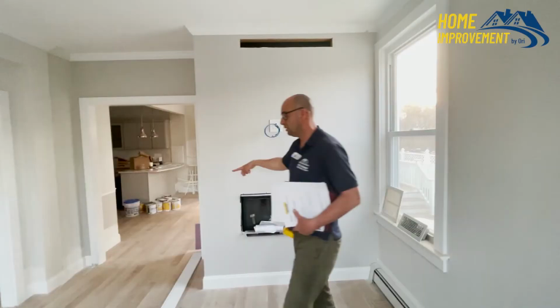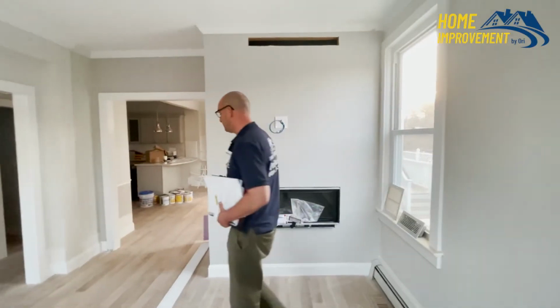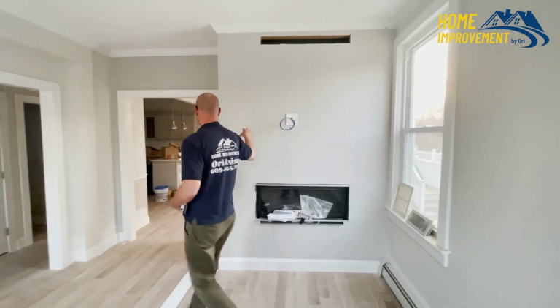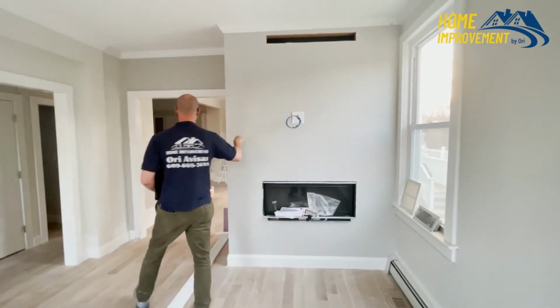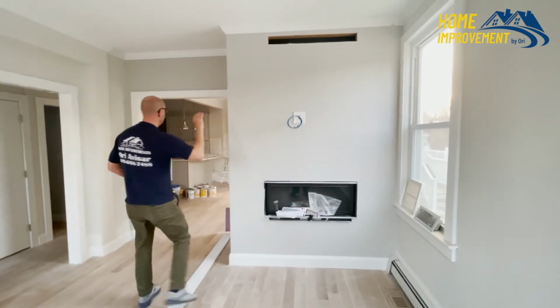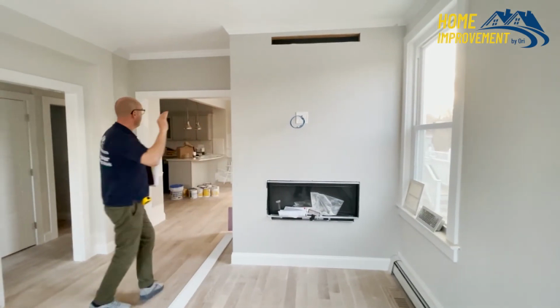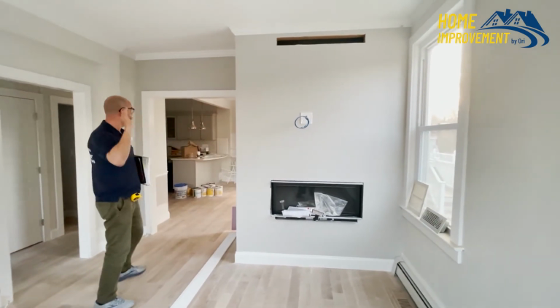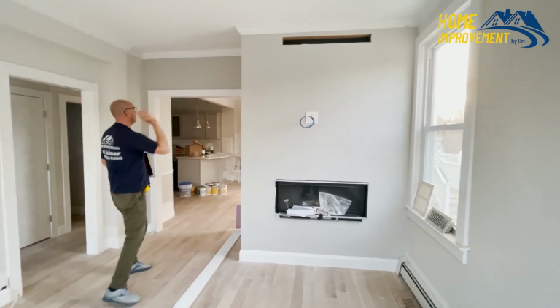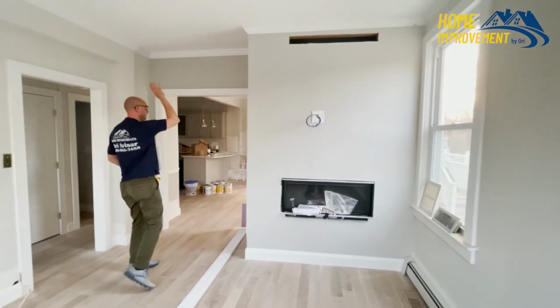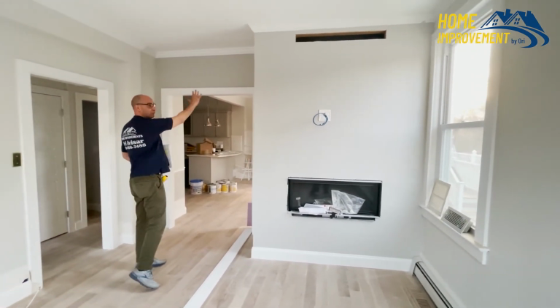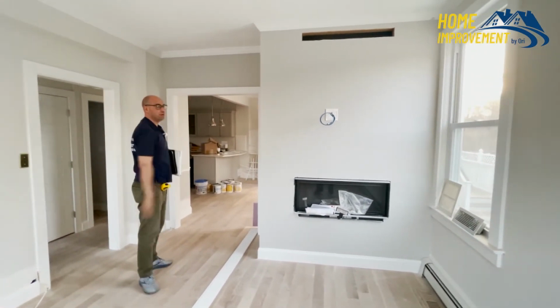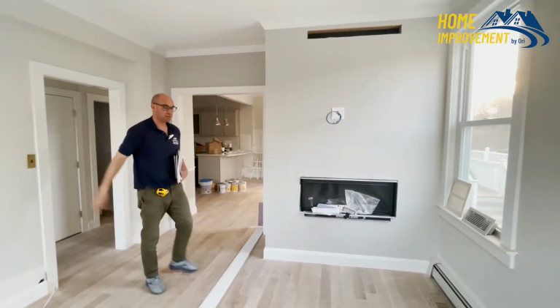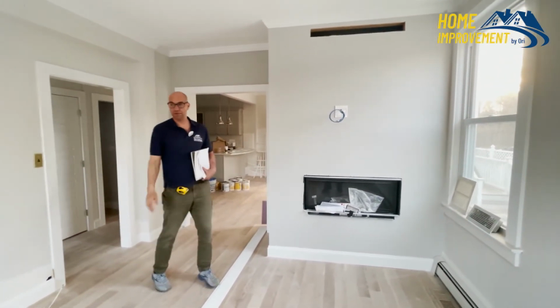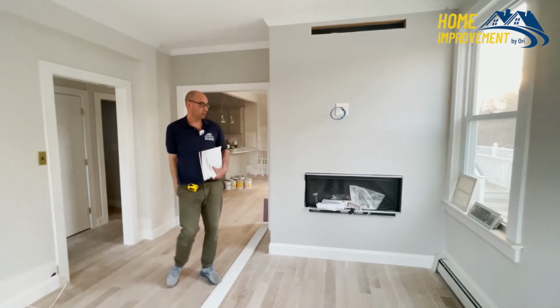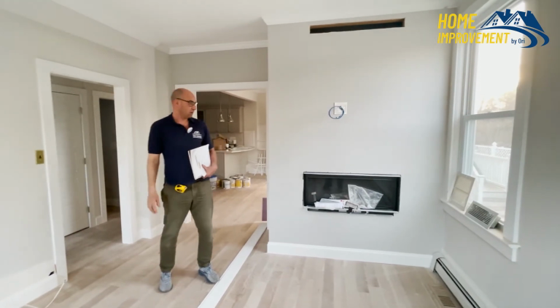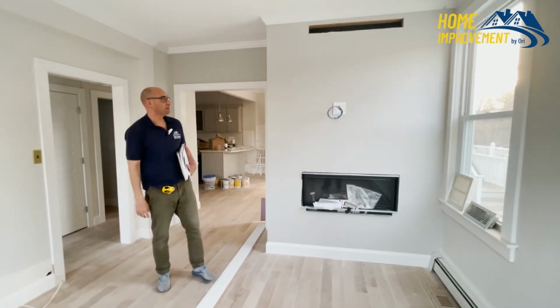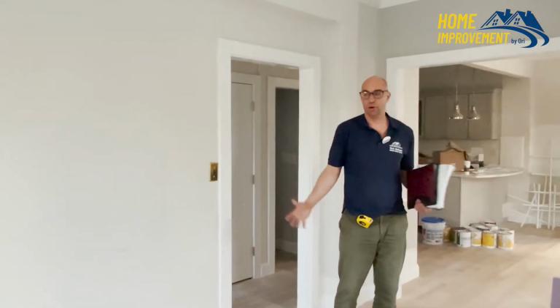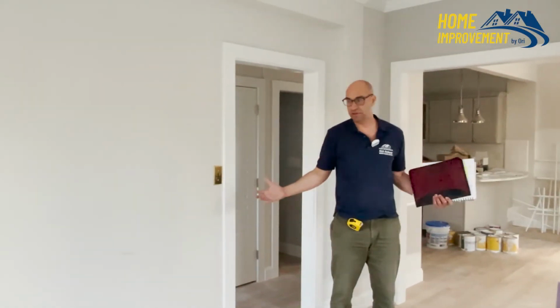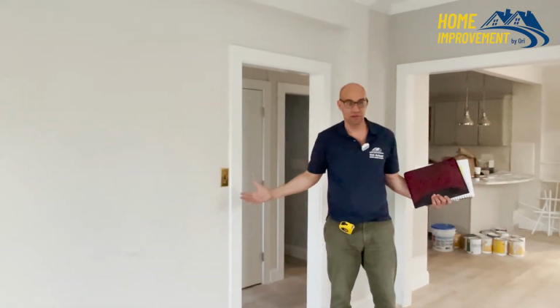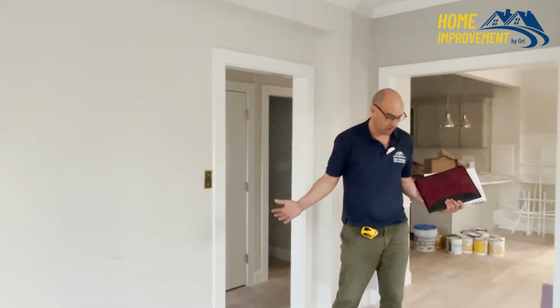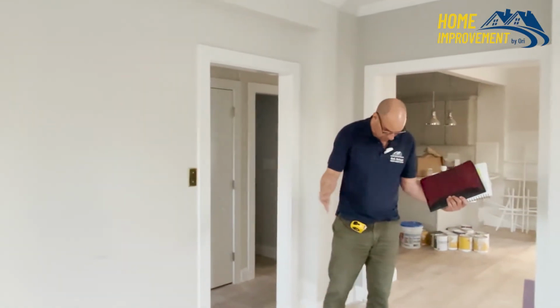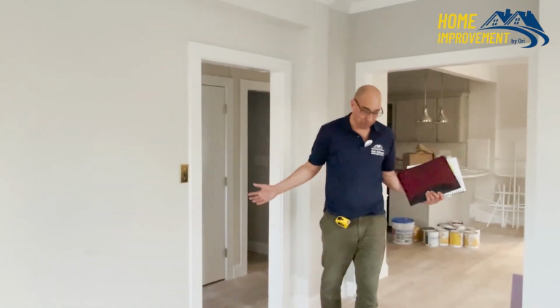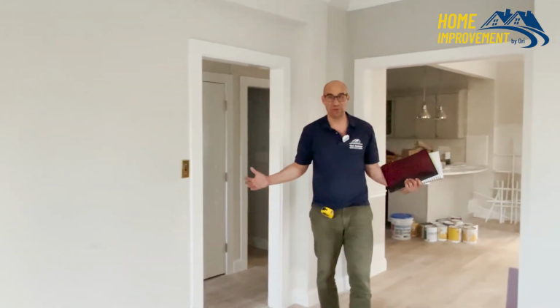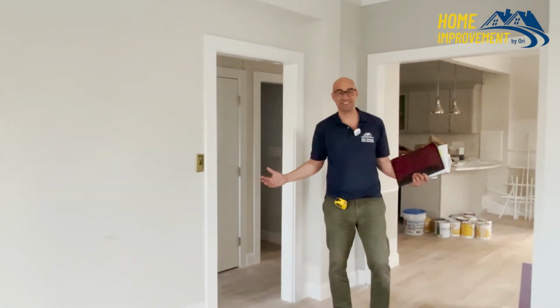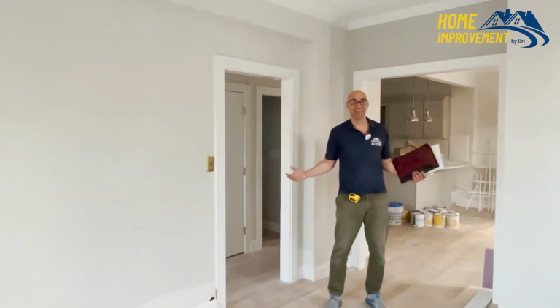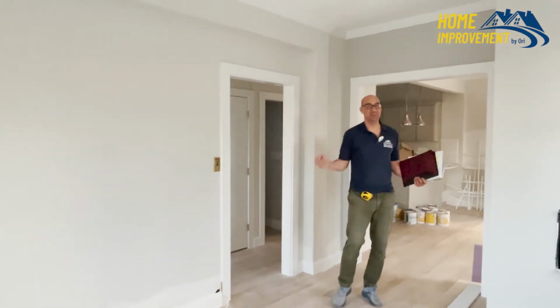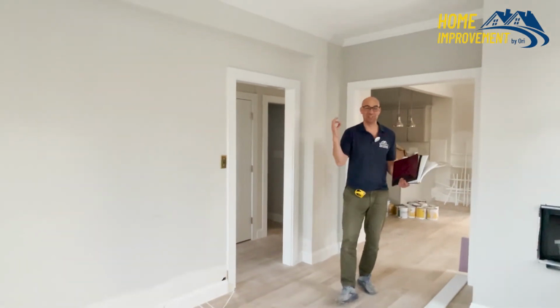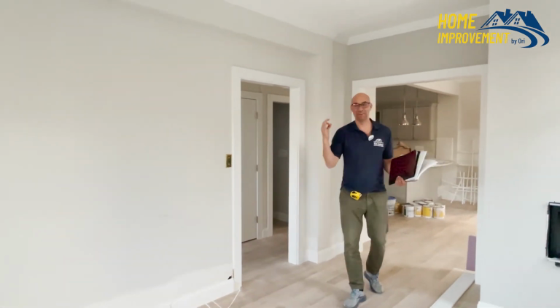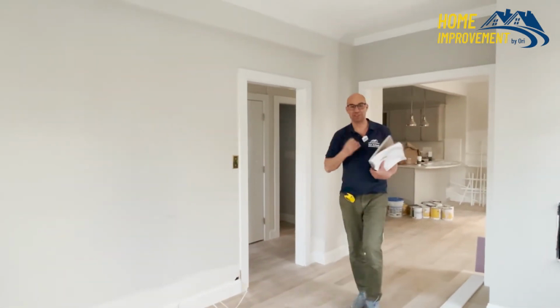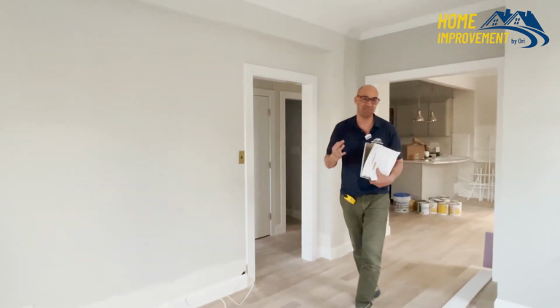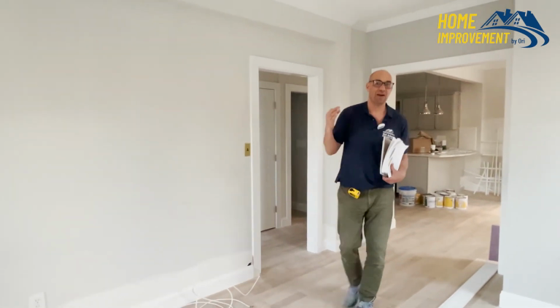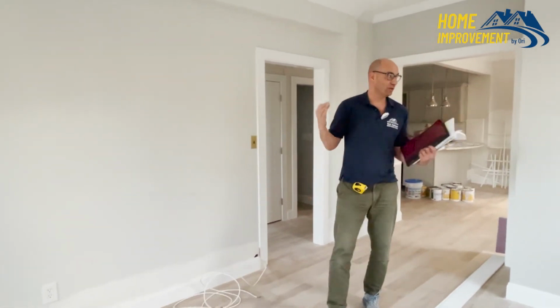All this section is a custom build, and all the addition over there — the rooms, the bathroom, and the closet. I hope you like the tour because that's what we do, that's what we do the best. We do a good job and people just love our work.